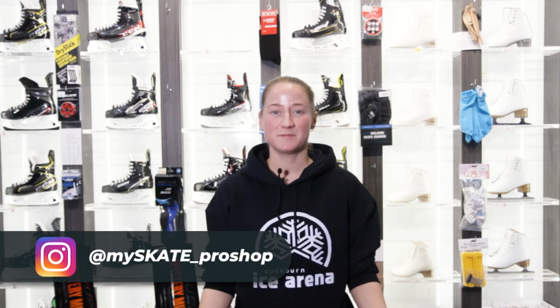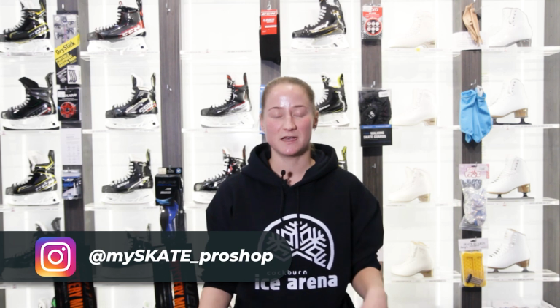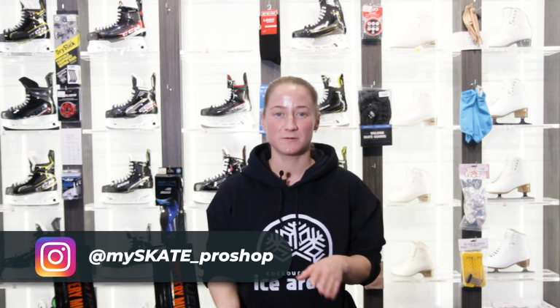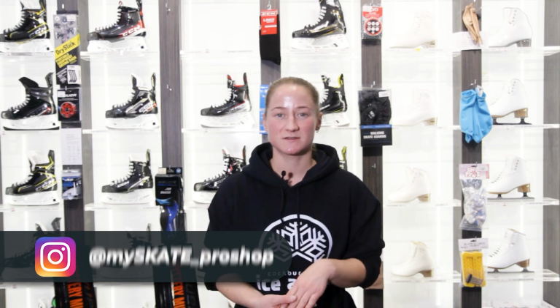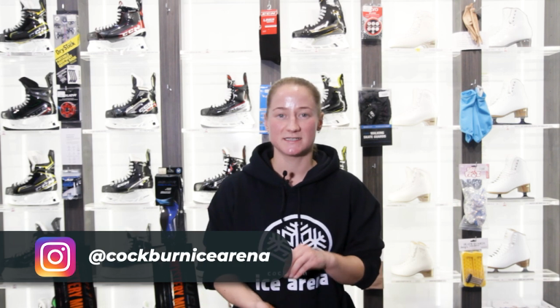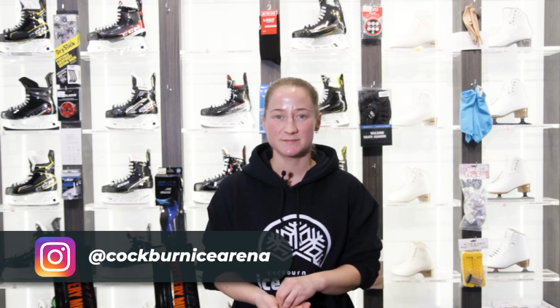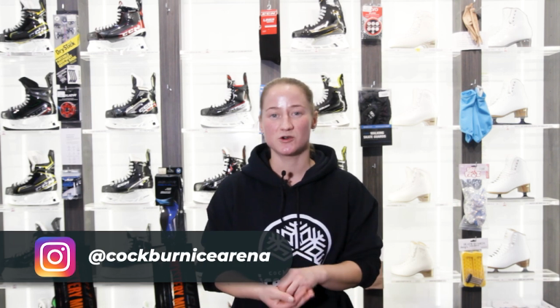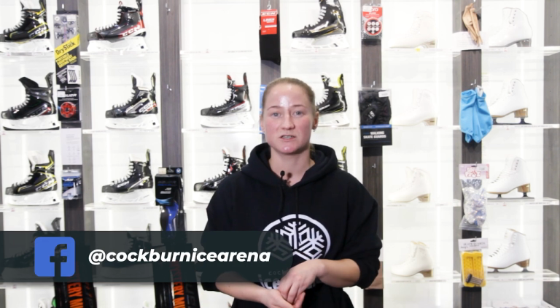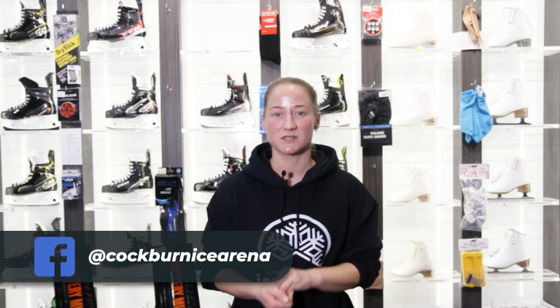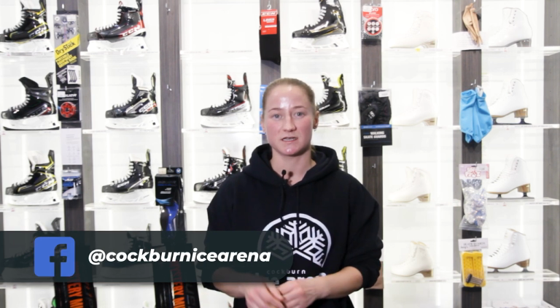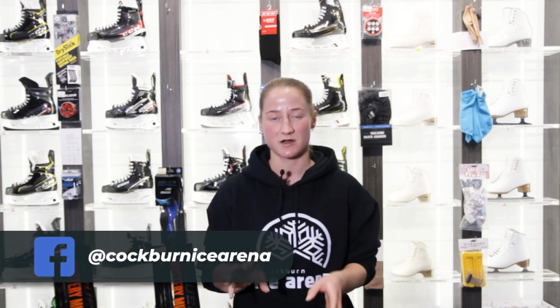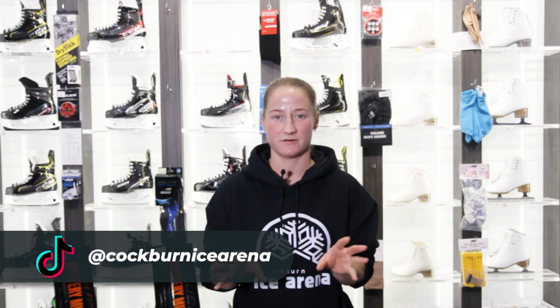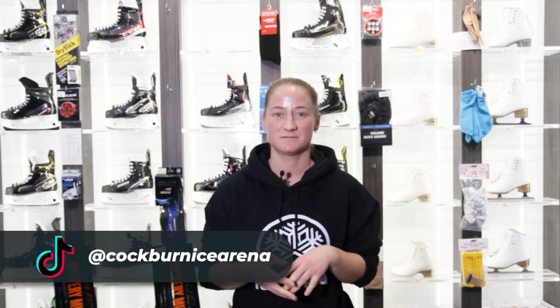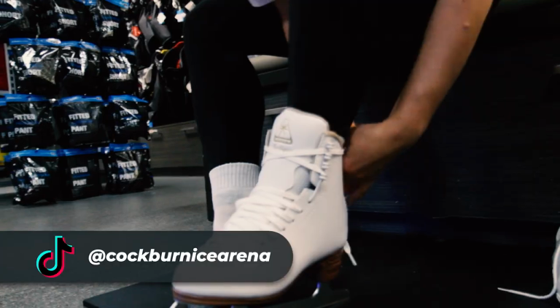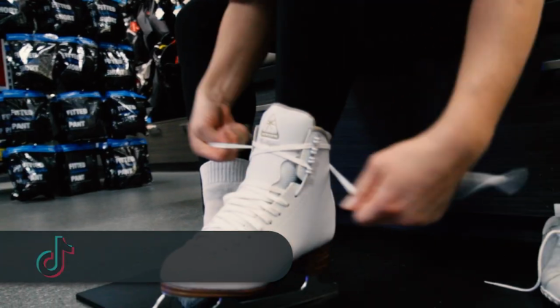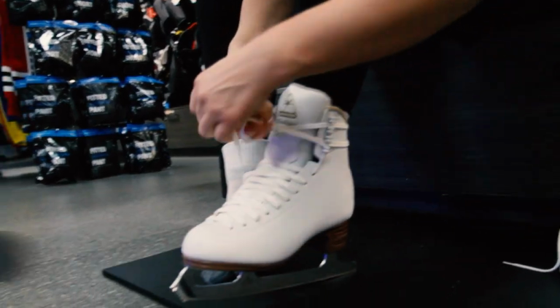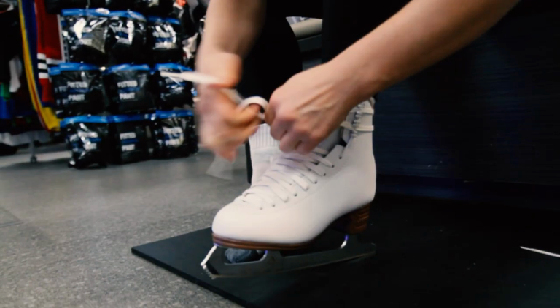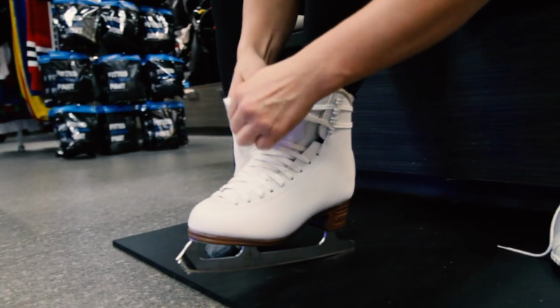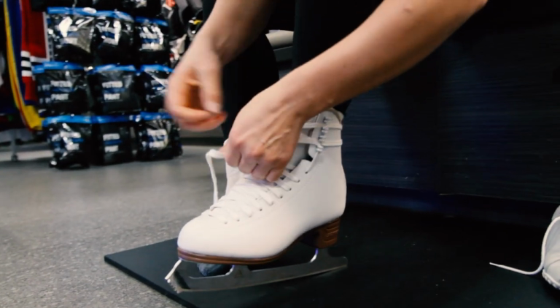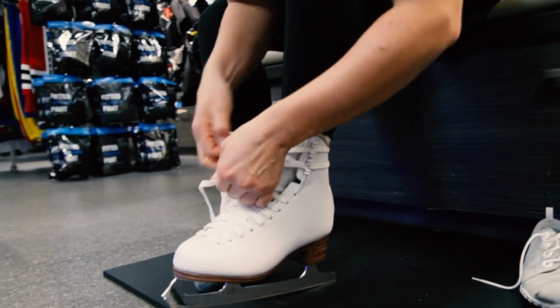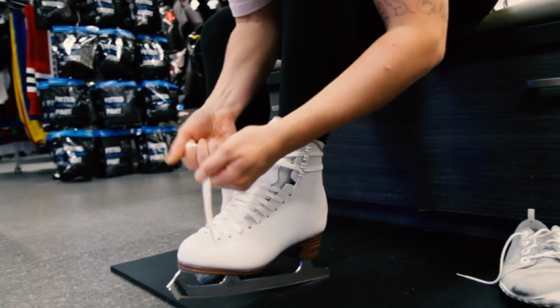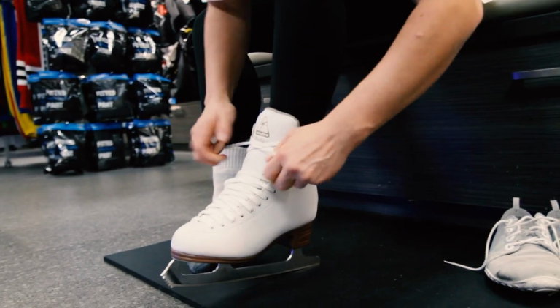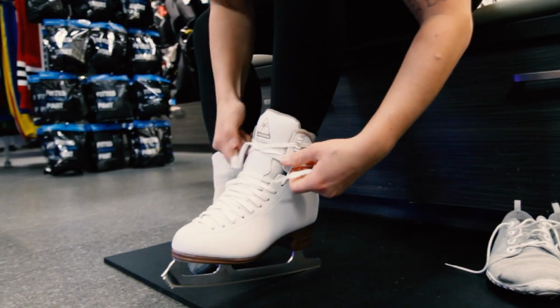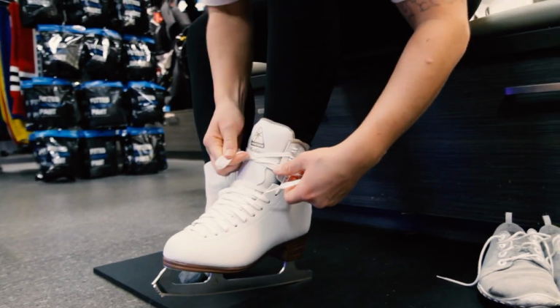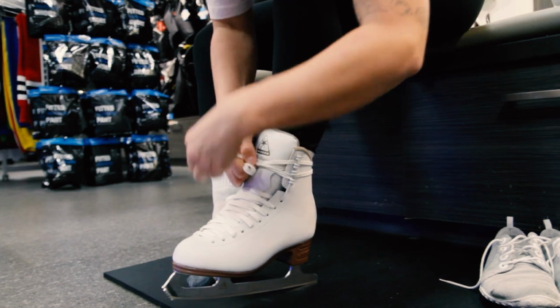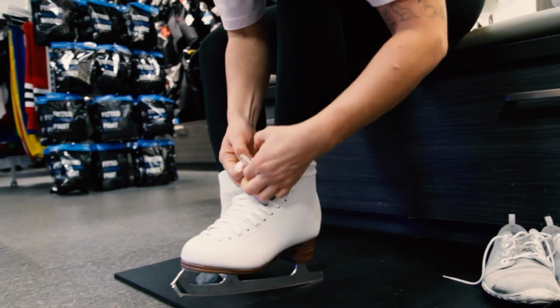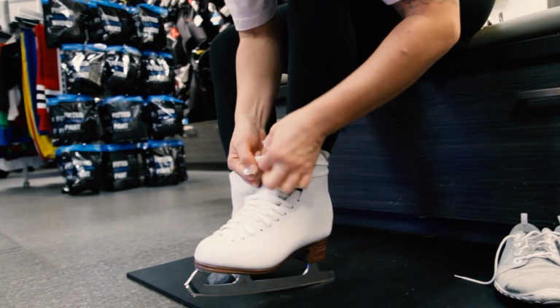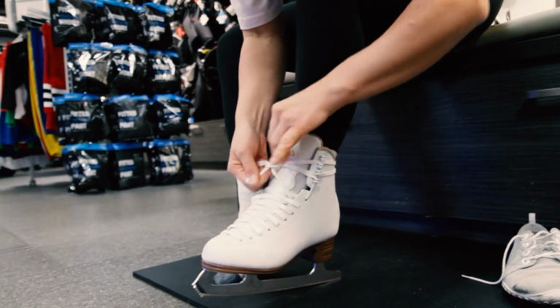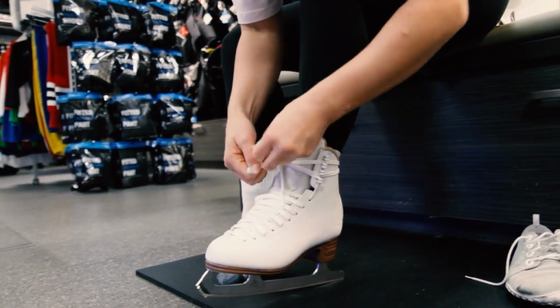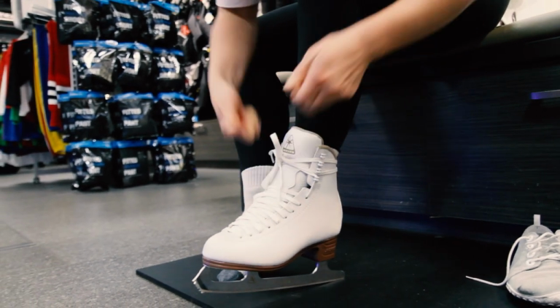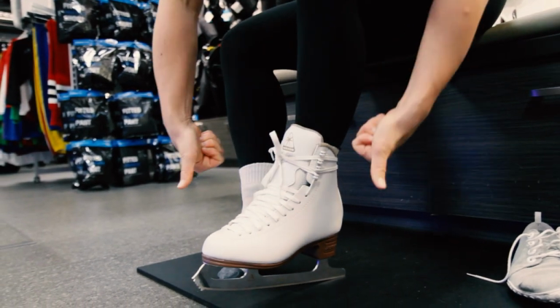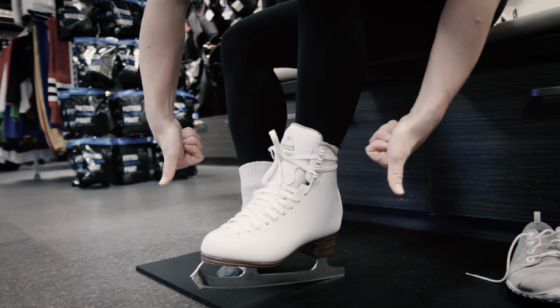Some people have different ways of tying their skates, but they all need to be secure in the right areas. Some skaters like to wrap the laces around the back of their ankle. This is not the best practice for figure skates and will not support your ankle that well.